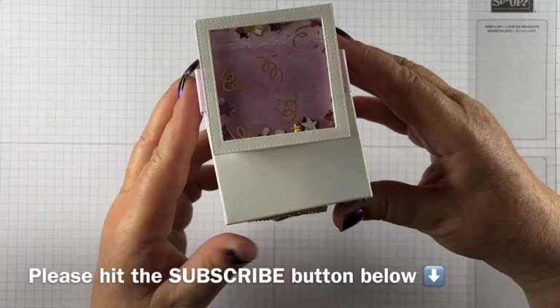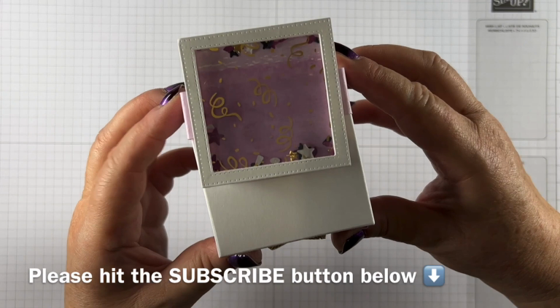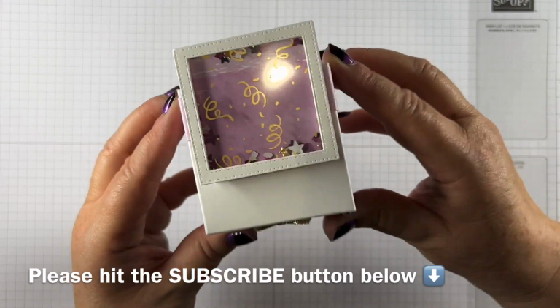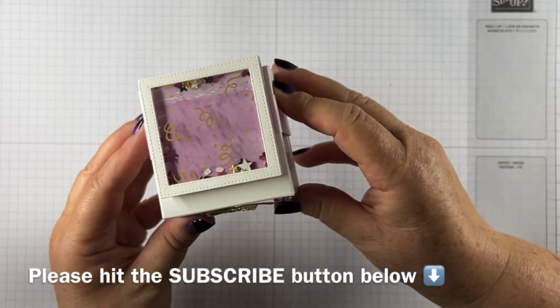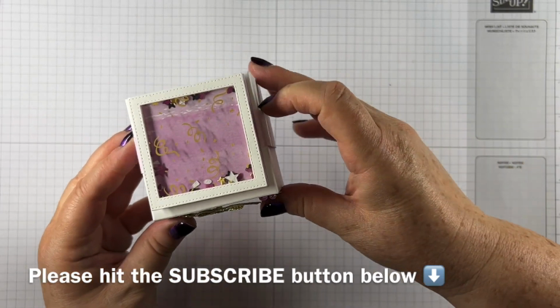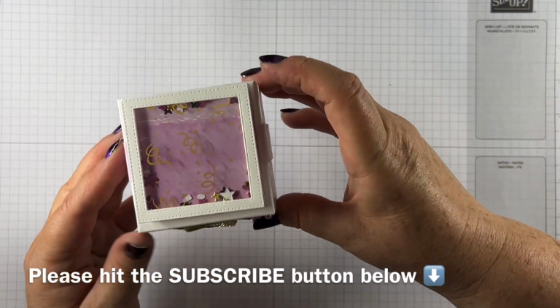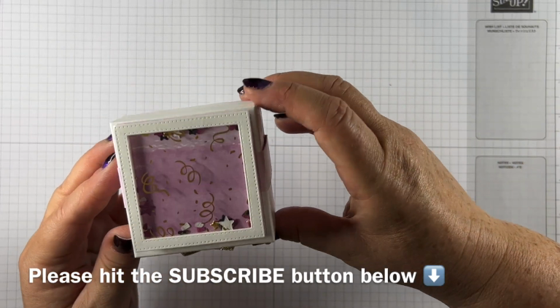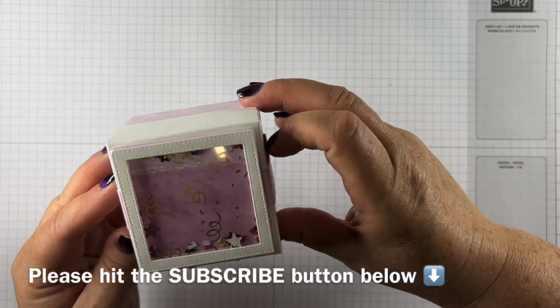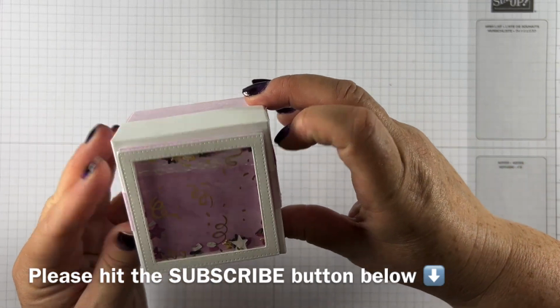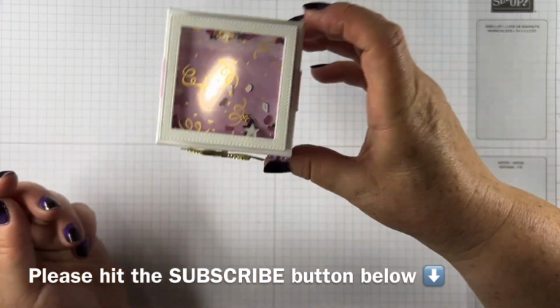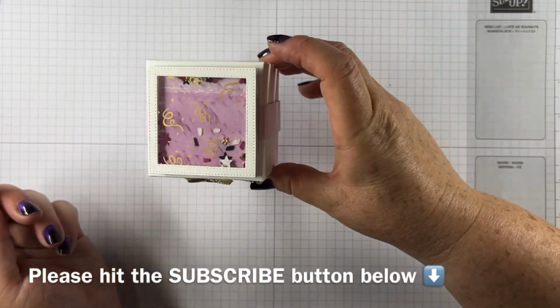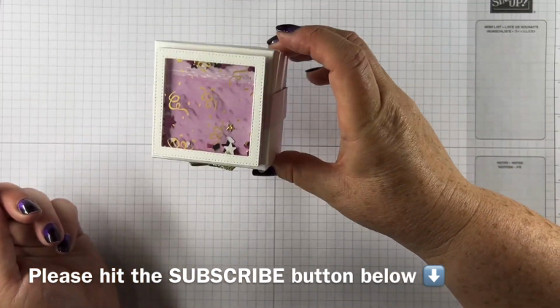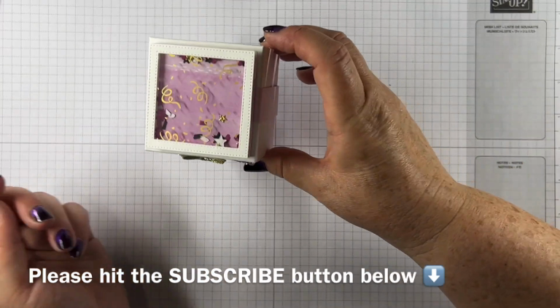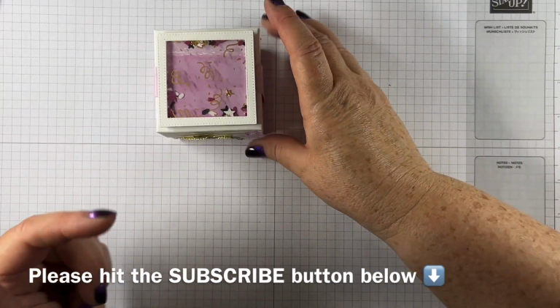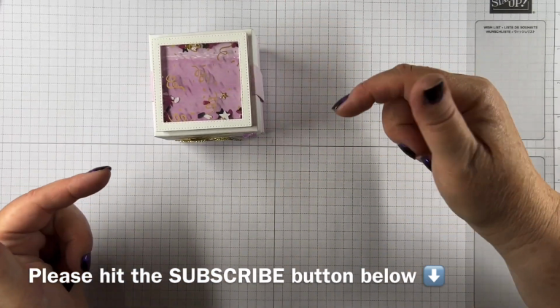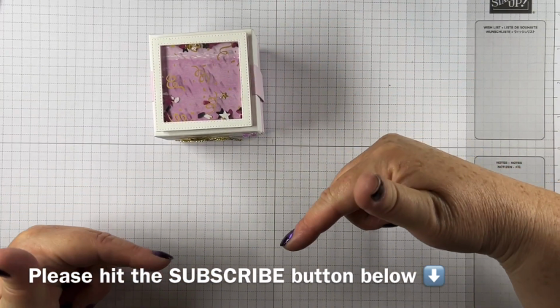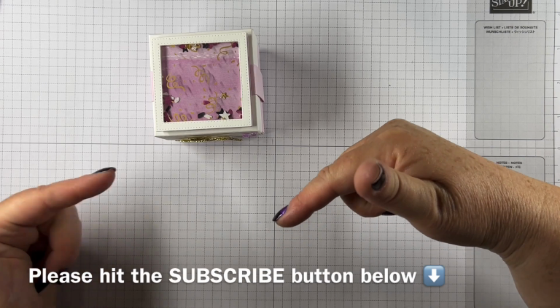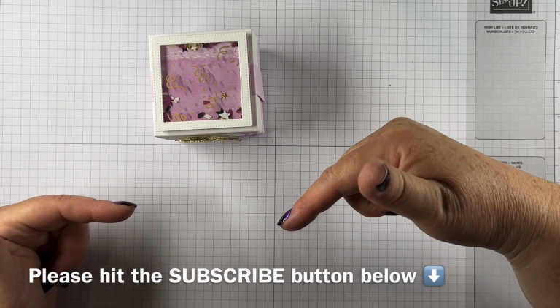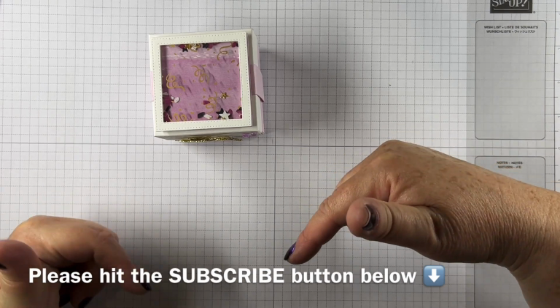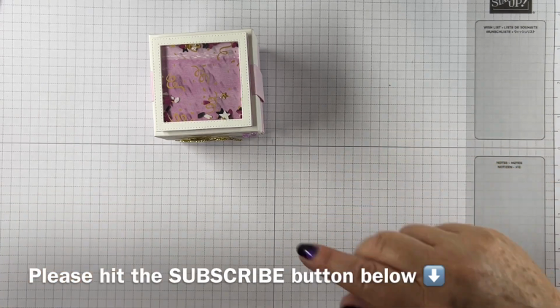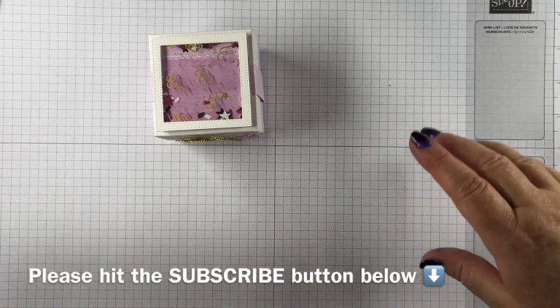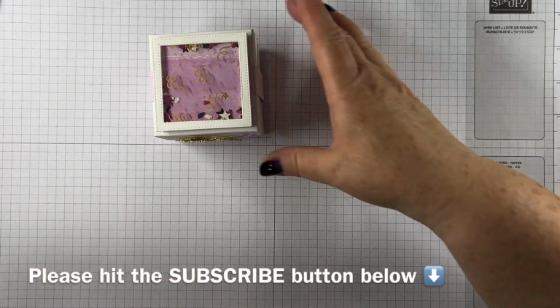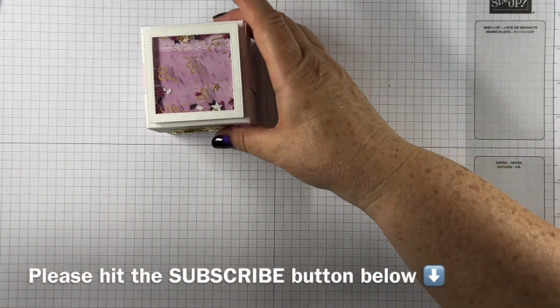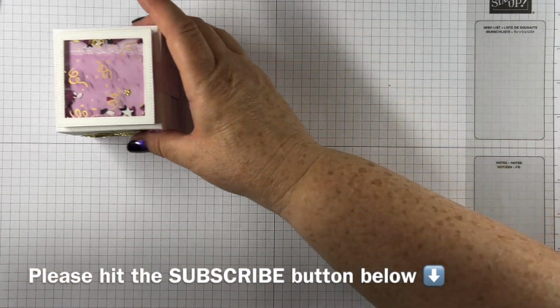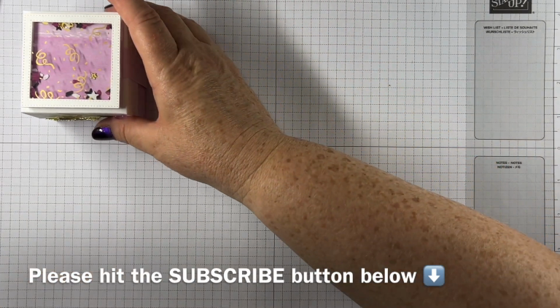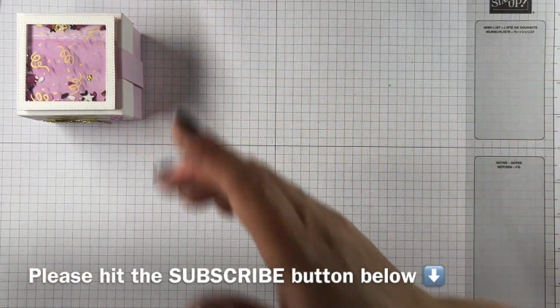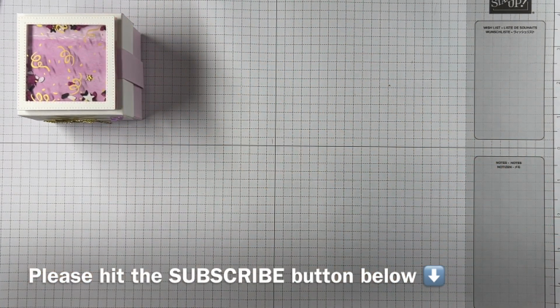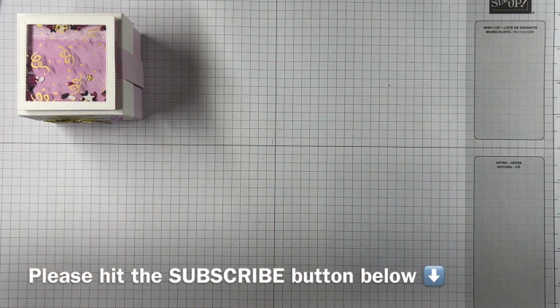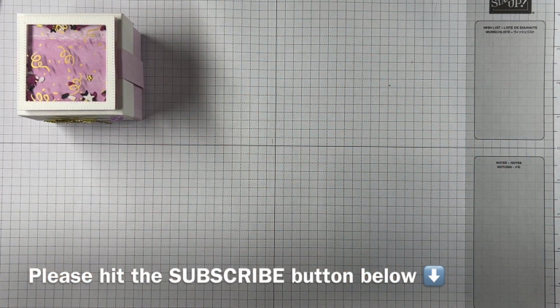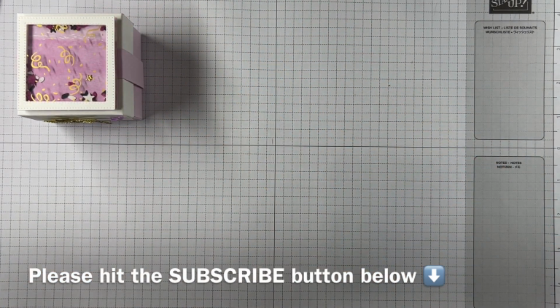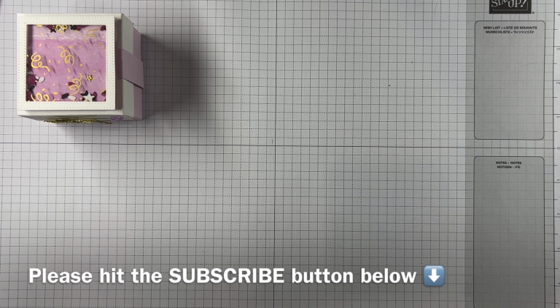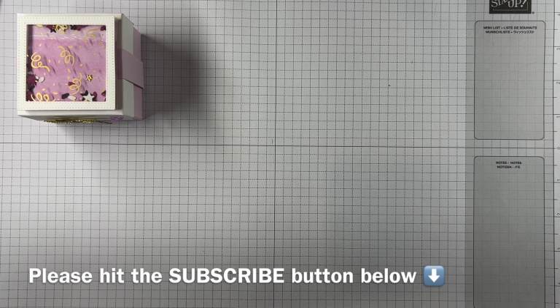I'm really pleased with how this came out. If you like it and you like my projects, I hope you might hit the subscribe button below and hit the little bell so that you know when new videos are coming.